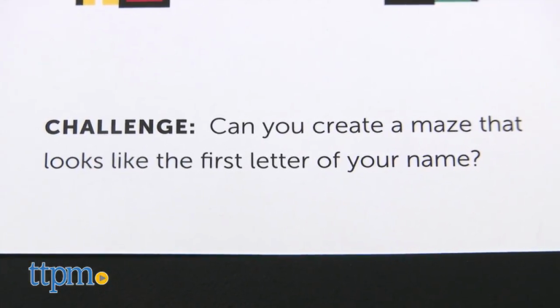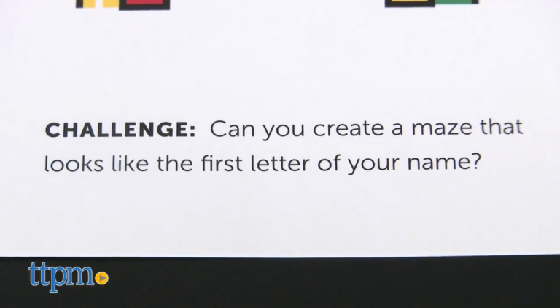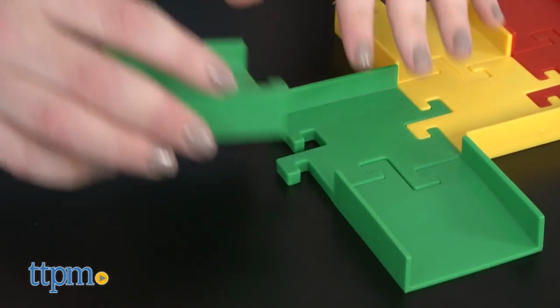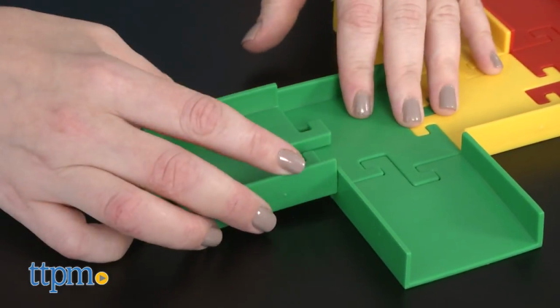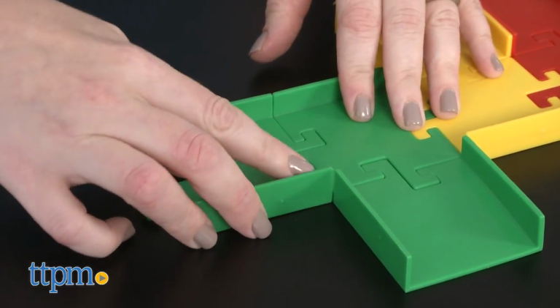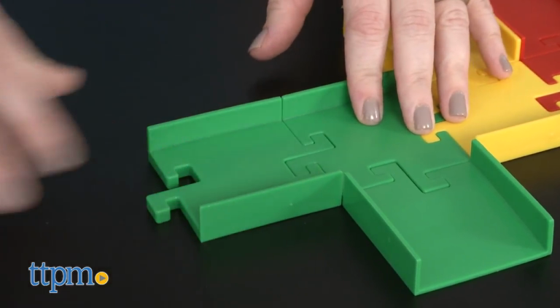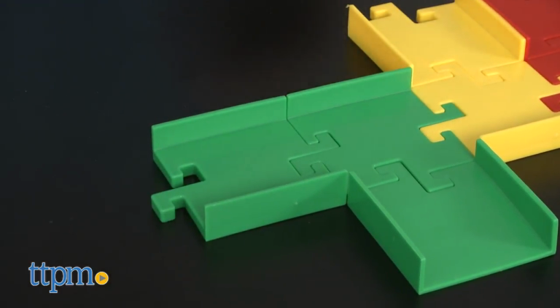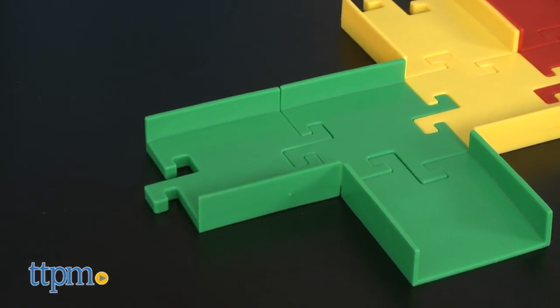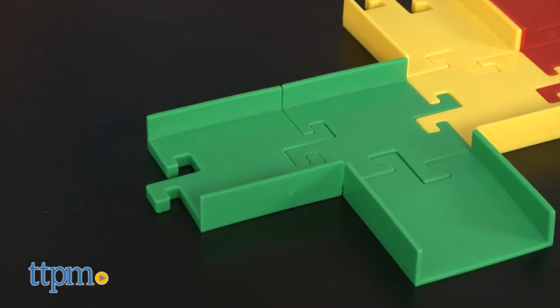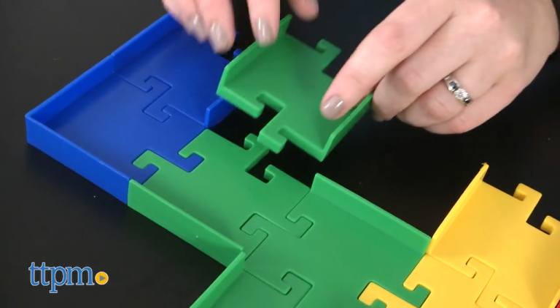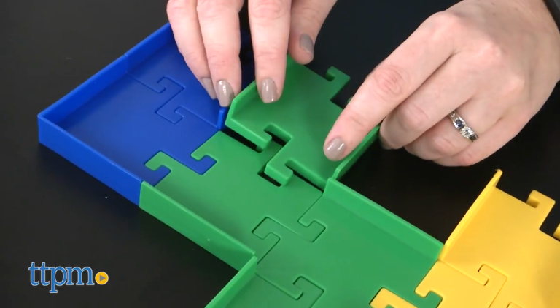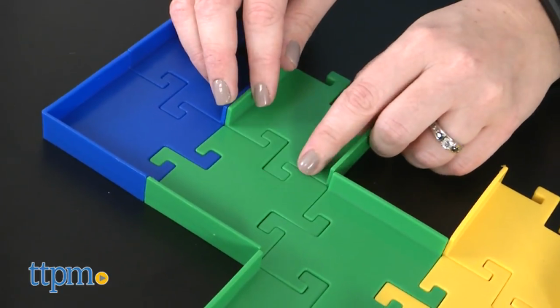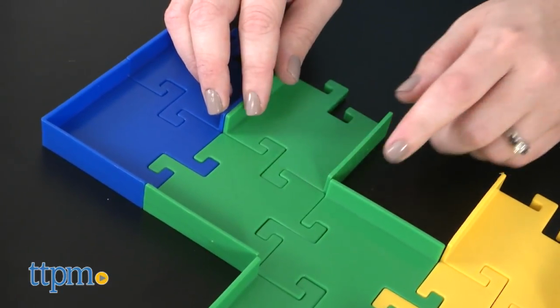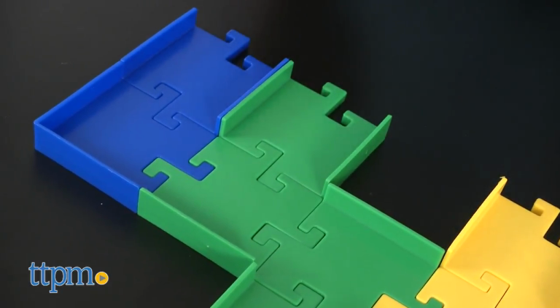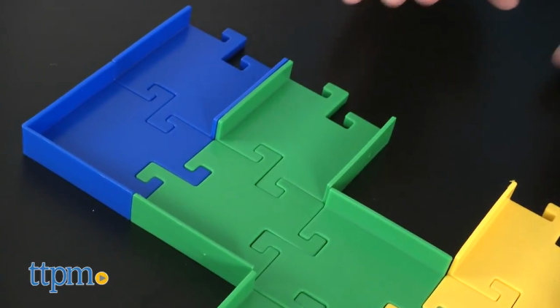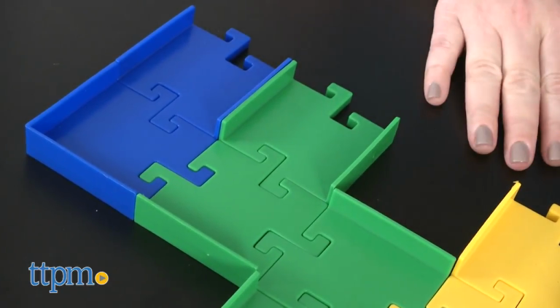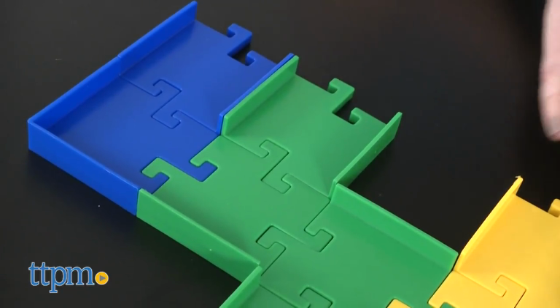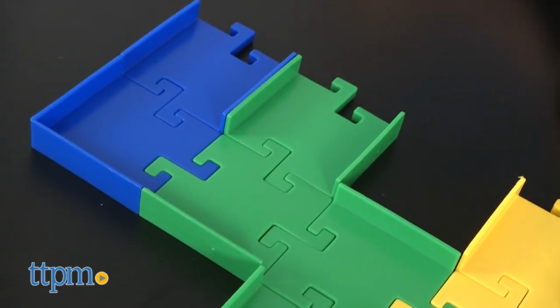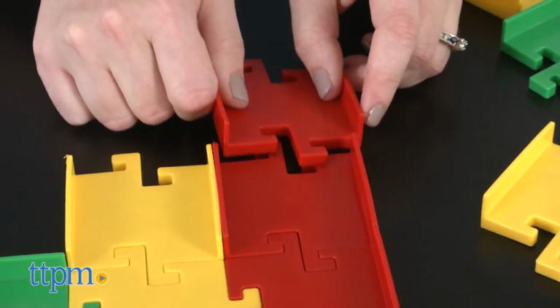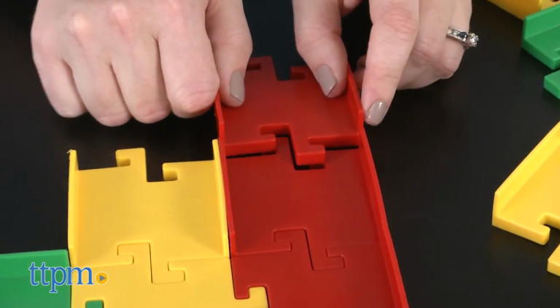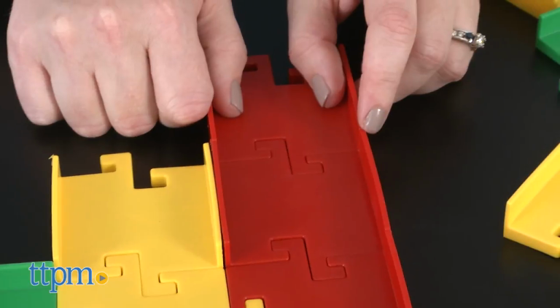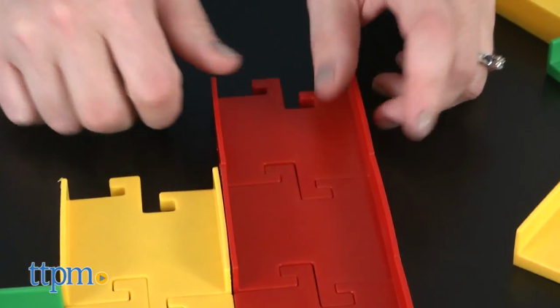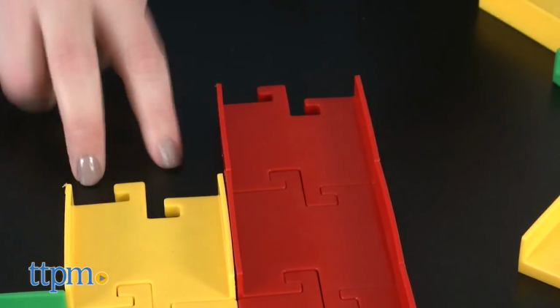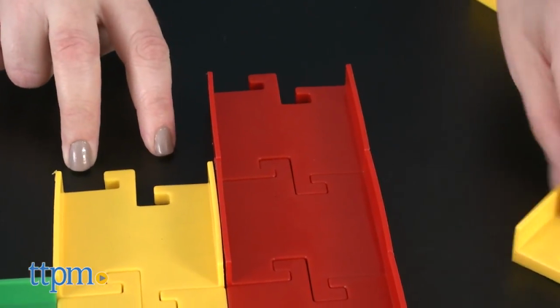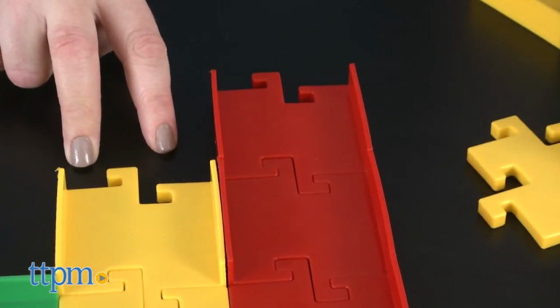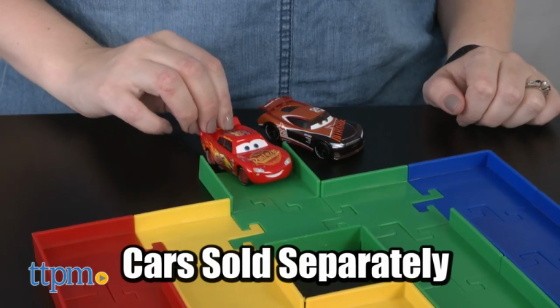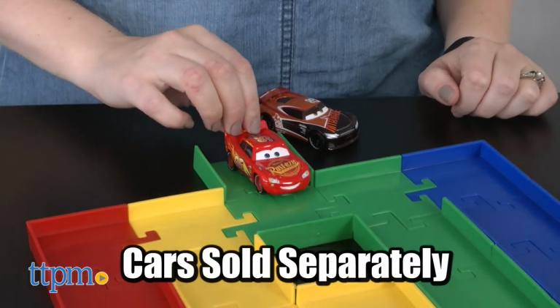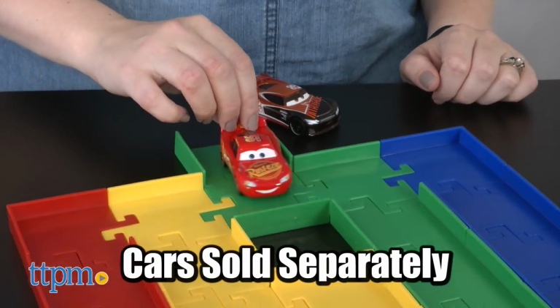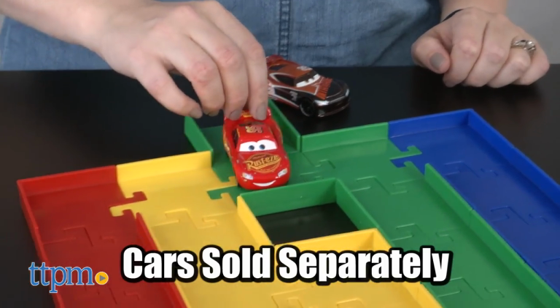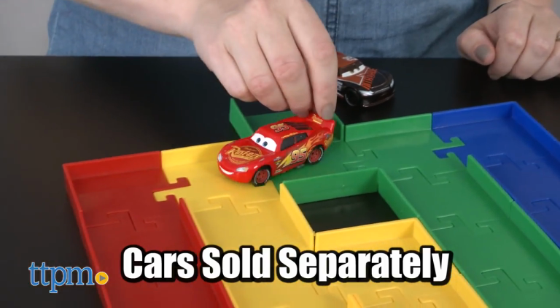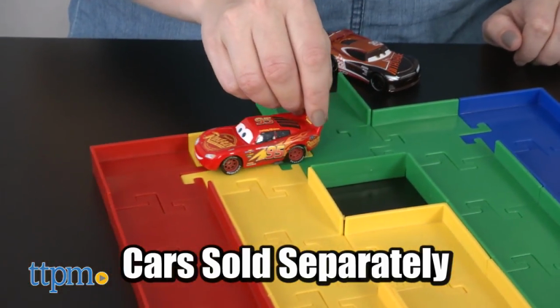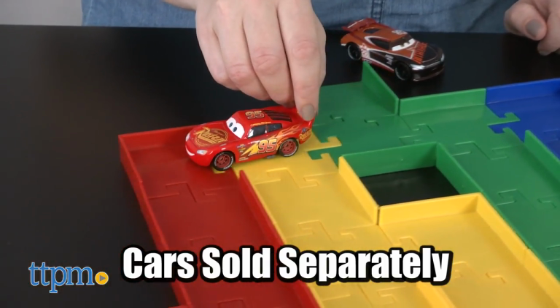Kids can also come up with their own maze designs. The pieces easily snap together to create multiple configurations. Build a maze and challenge a friend to figure out how to go from start to finish, or drive your toy cars or roll your marbles through the maze.